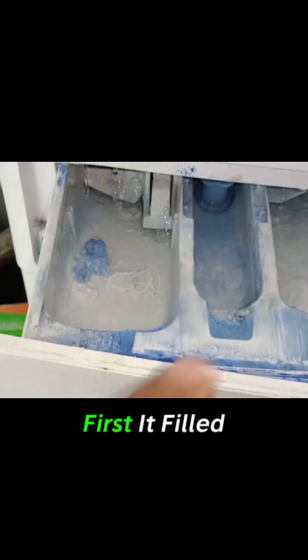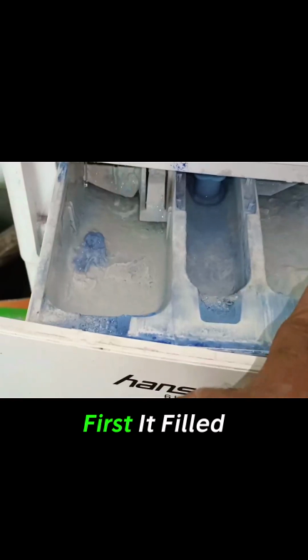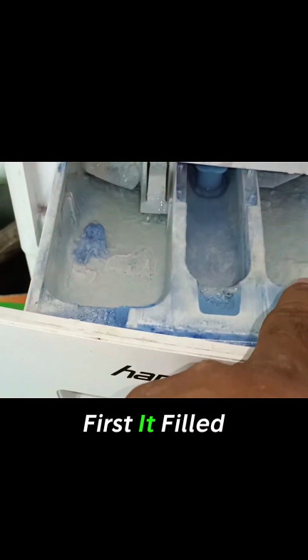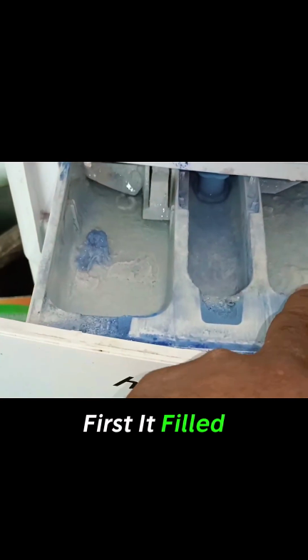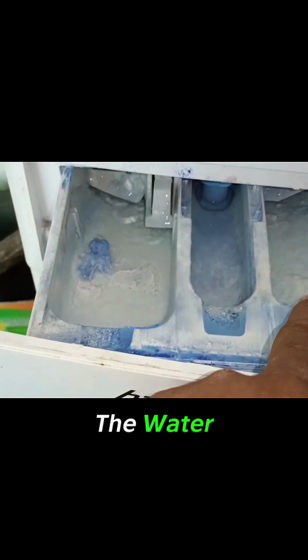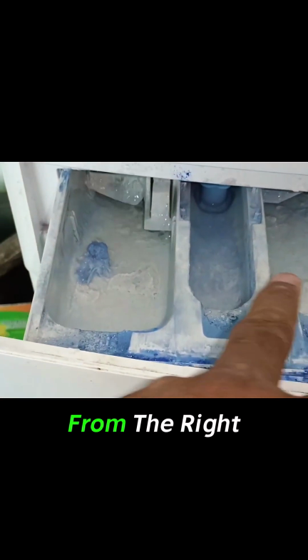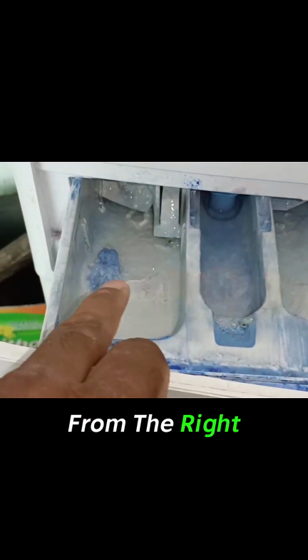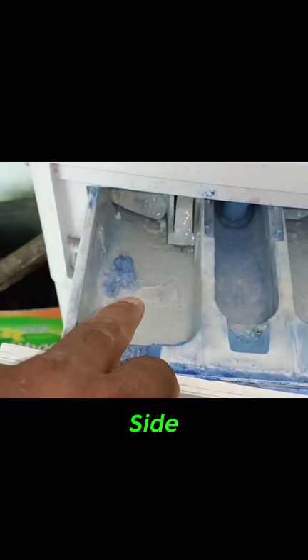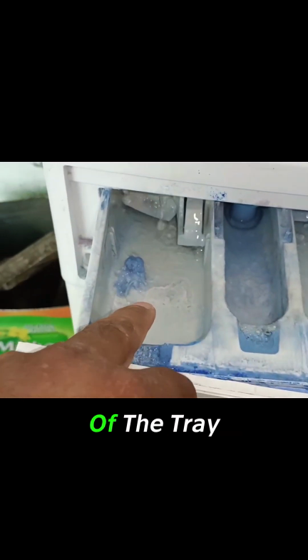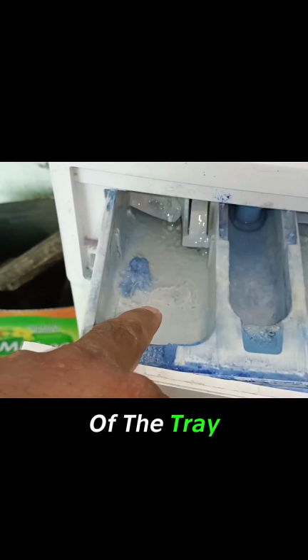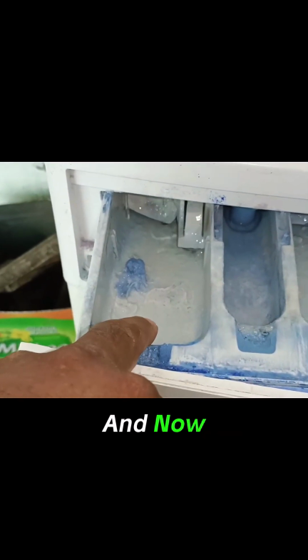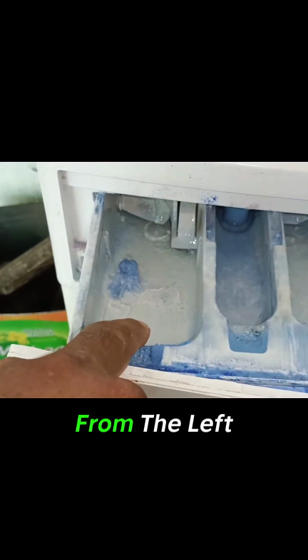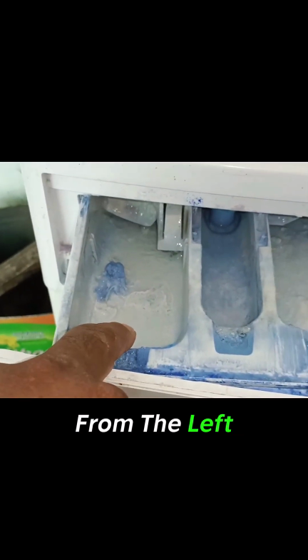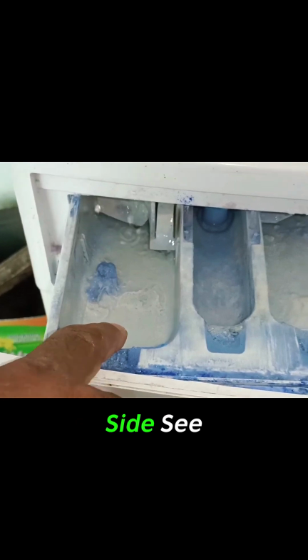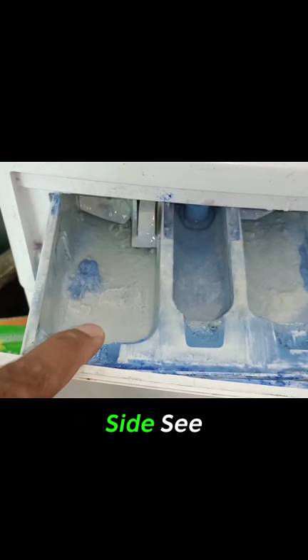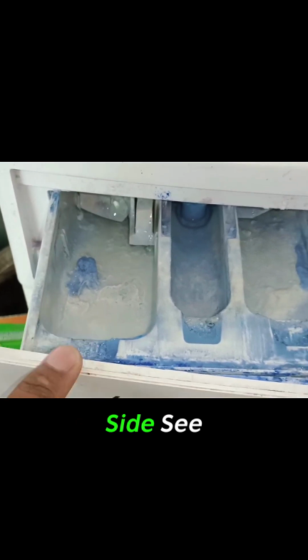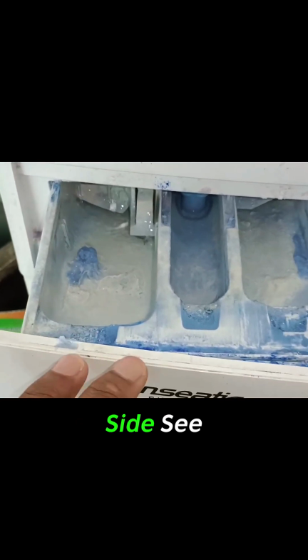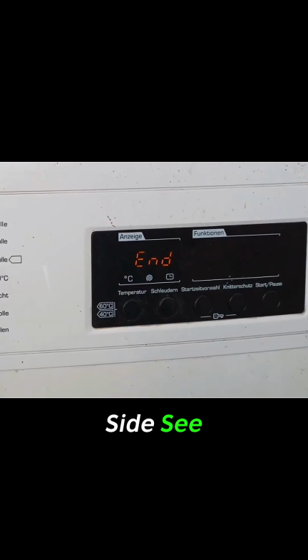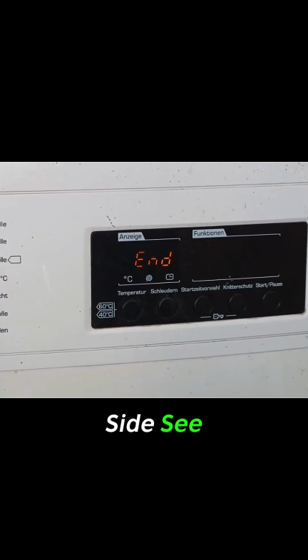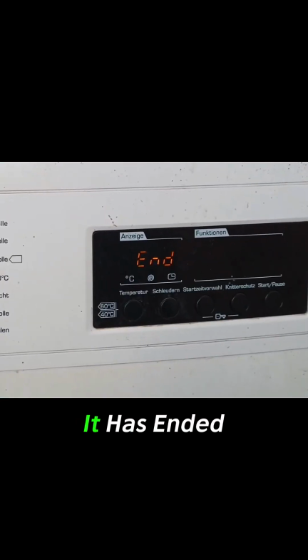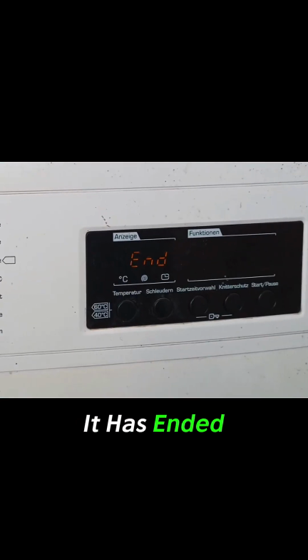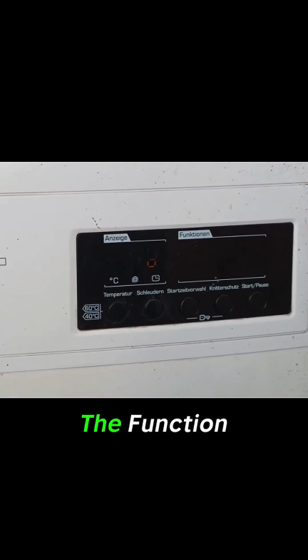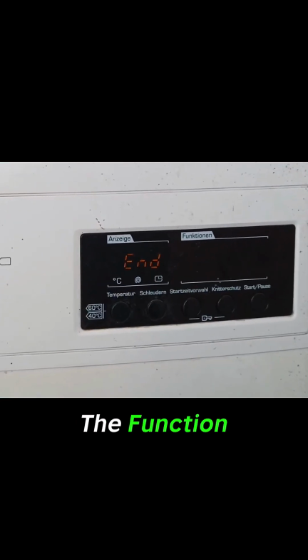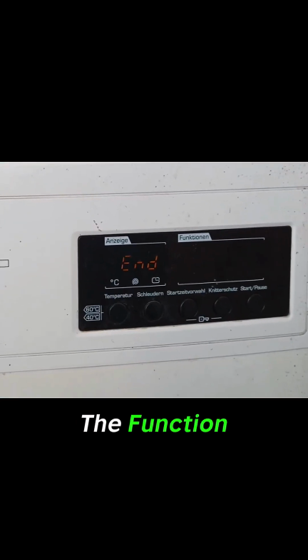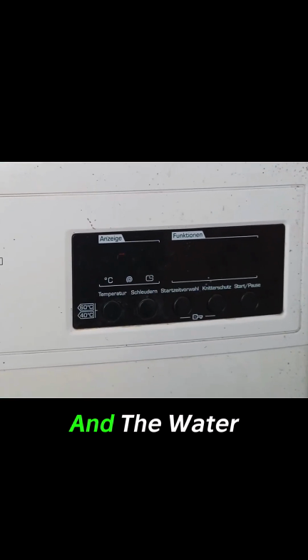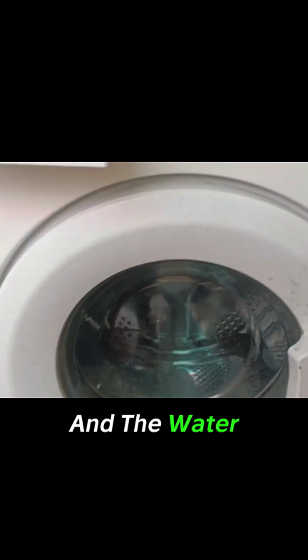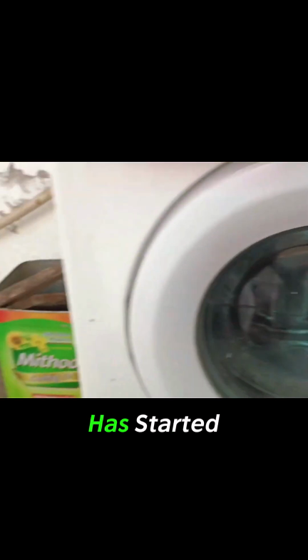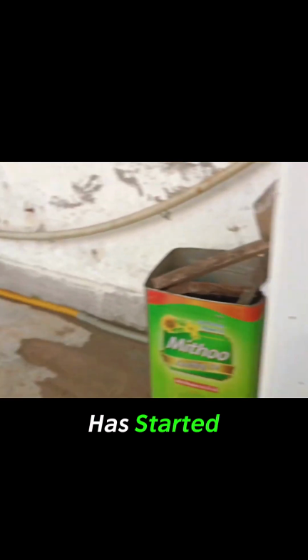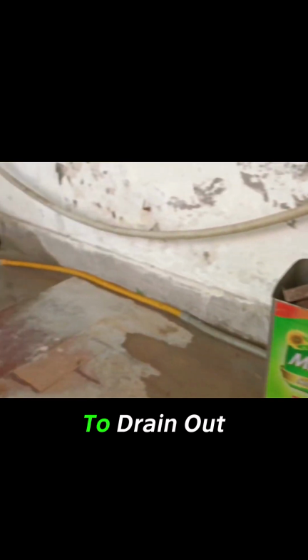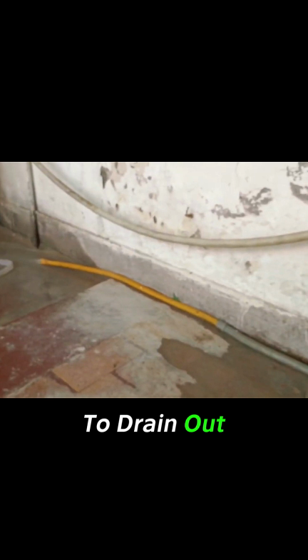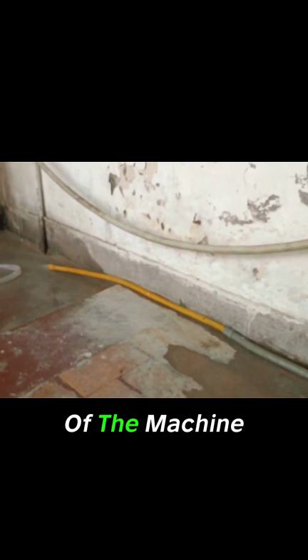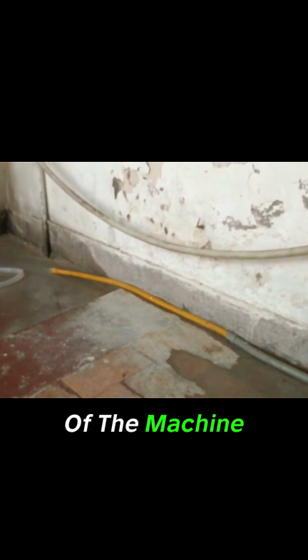First, it filled the water from the right side of the tray and now from the left side. It has ended the function, and the water has started to drain out of the machine.